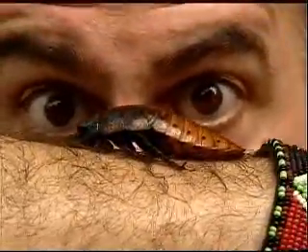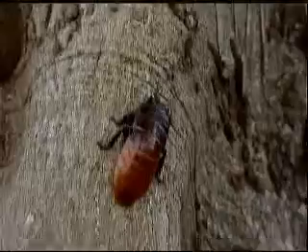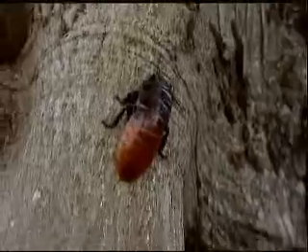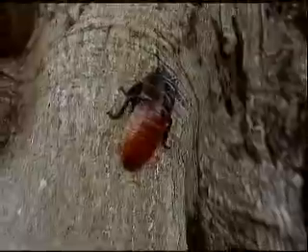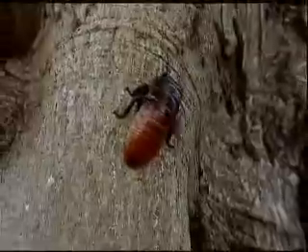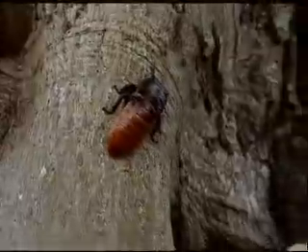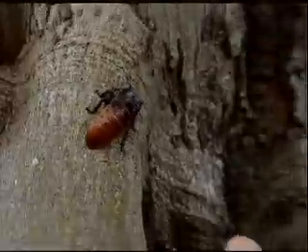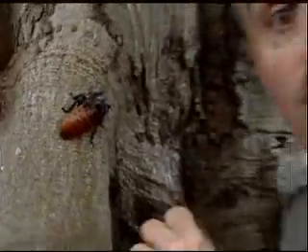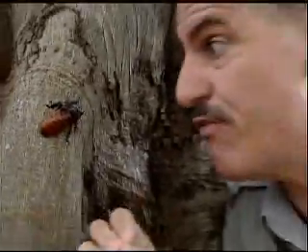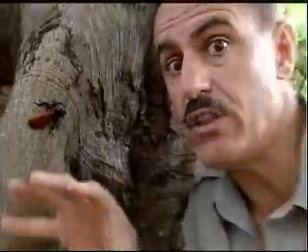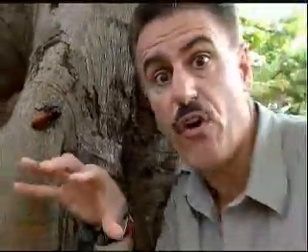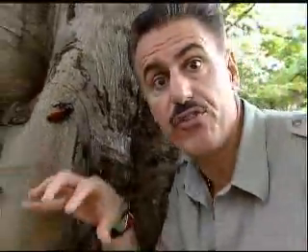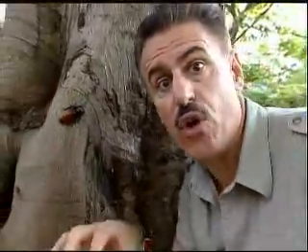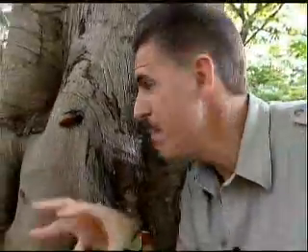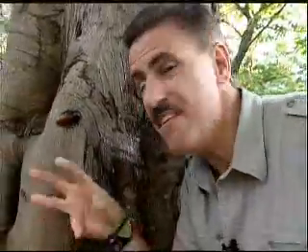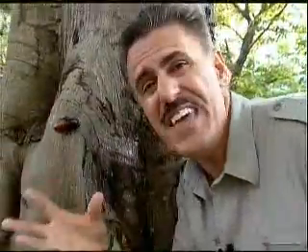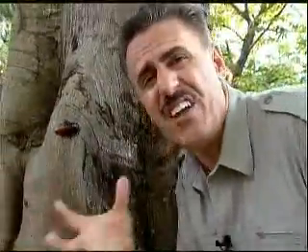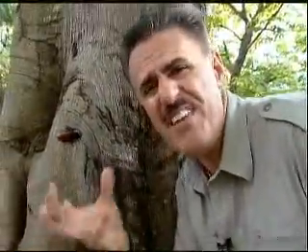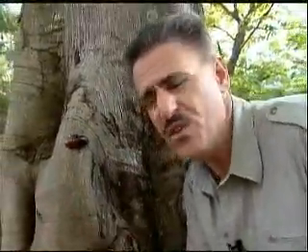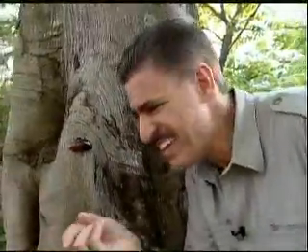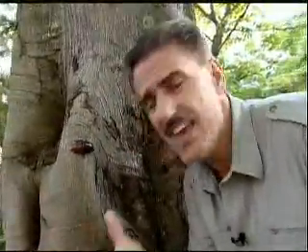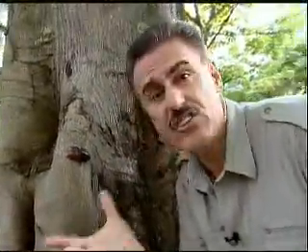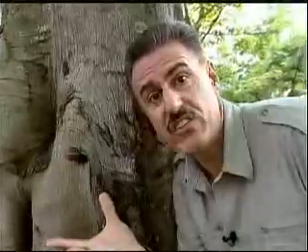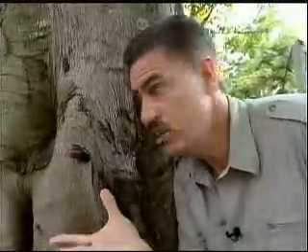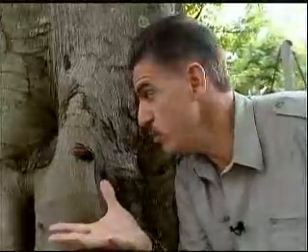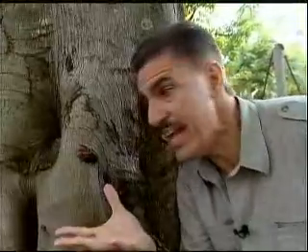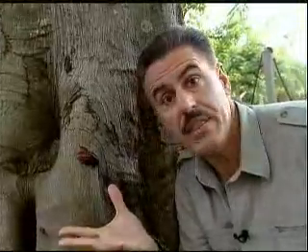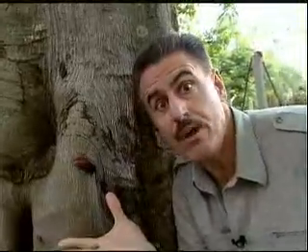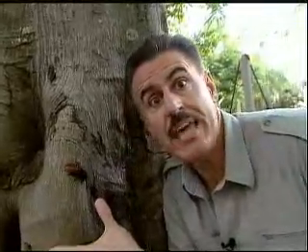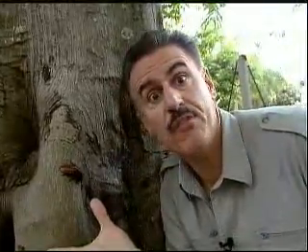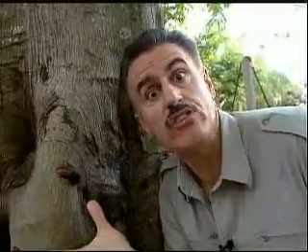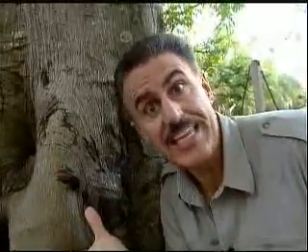Now, in Madagascar, these guys are usually found on the forest floor because they feed on all the leaf litter and the decaying vegetation. So in reality, they're helping keep the forest clean.